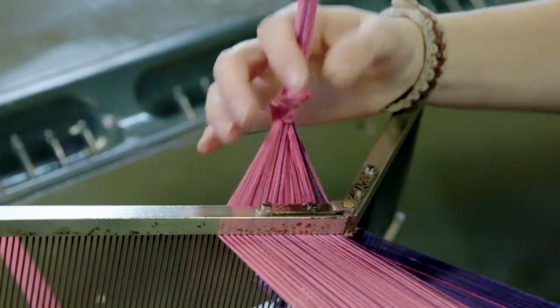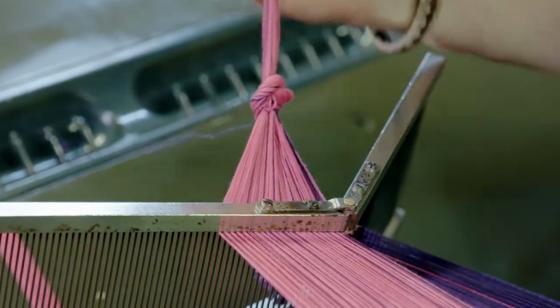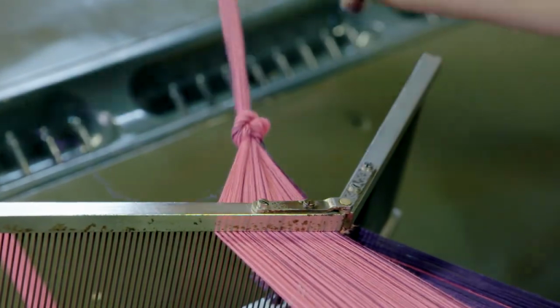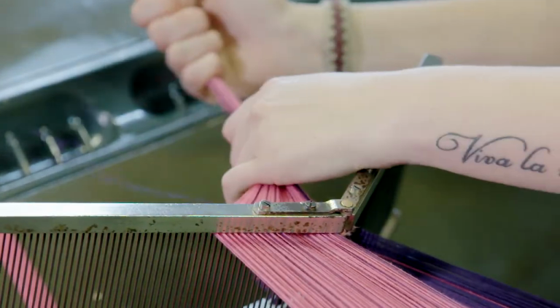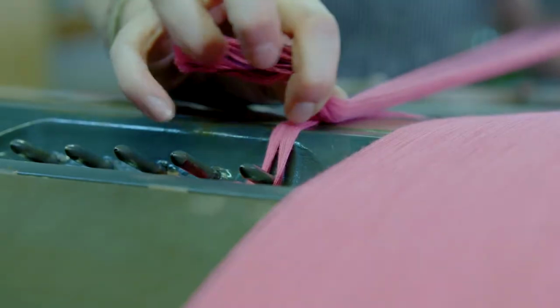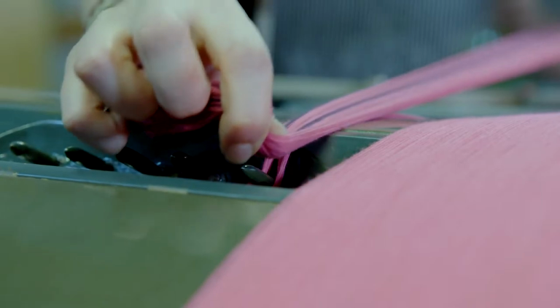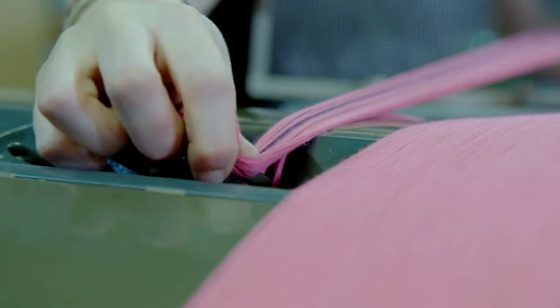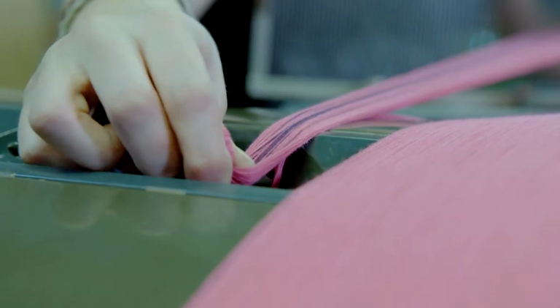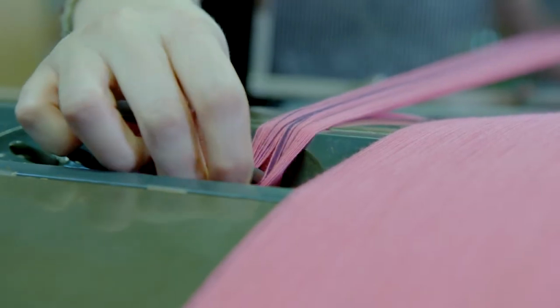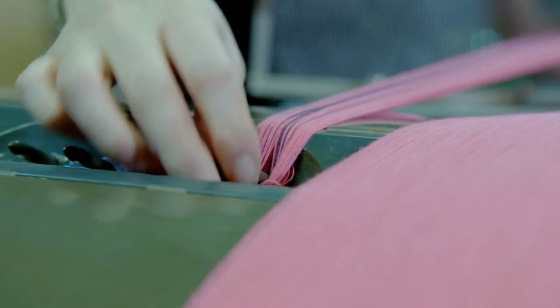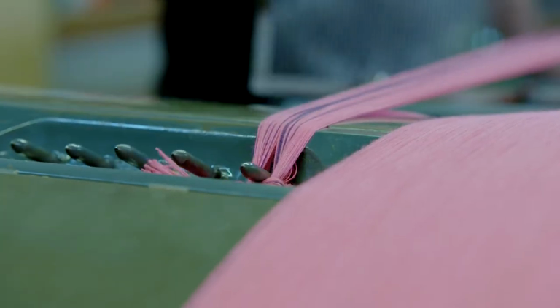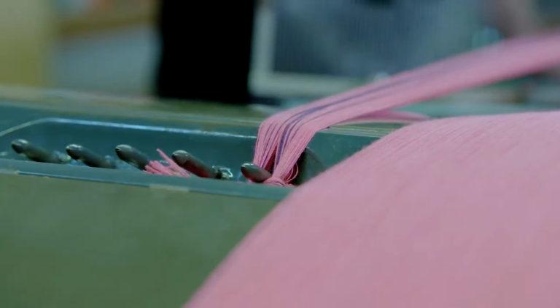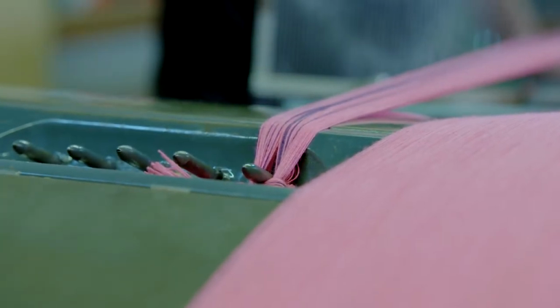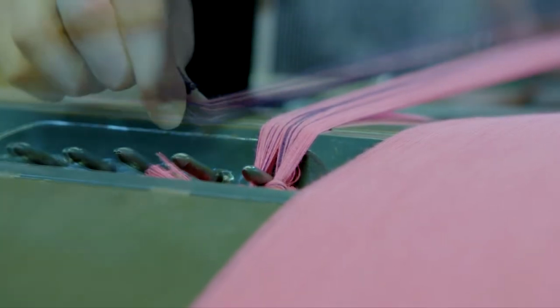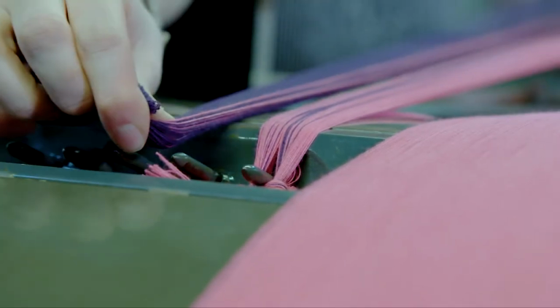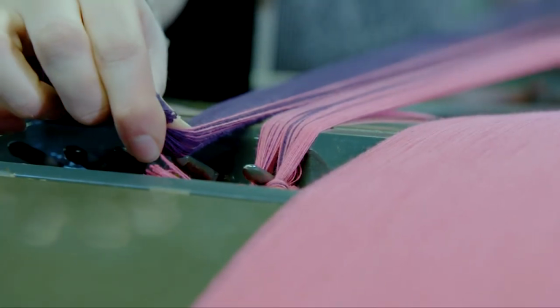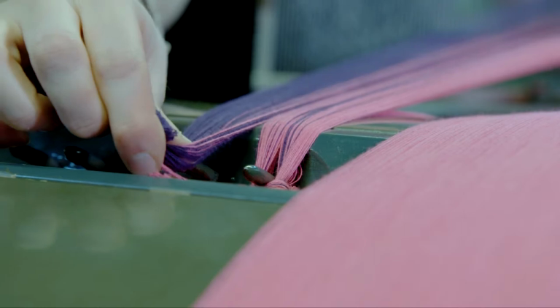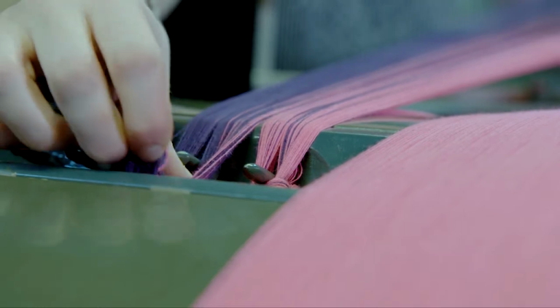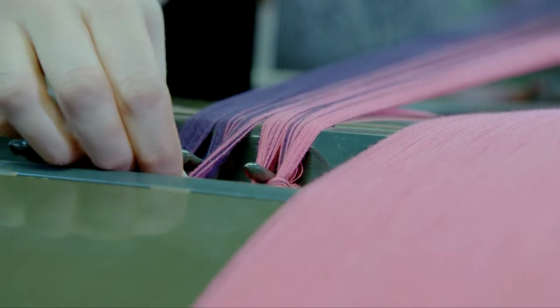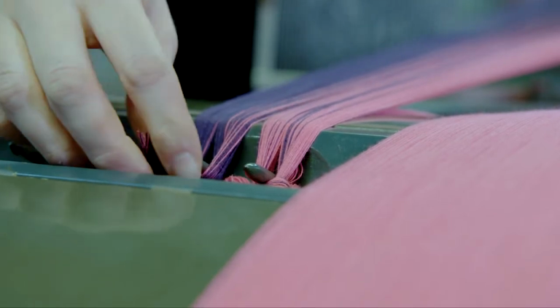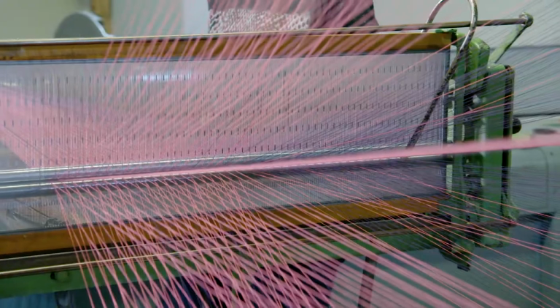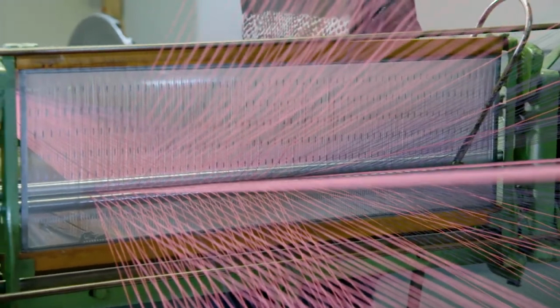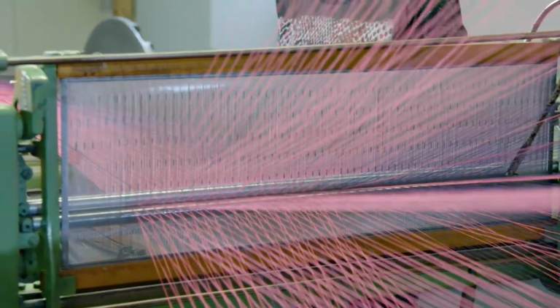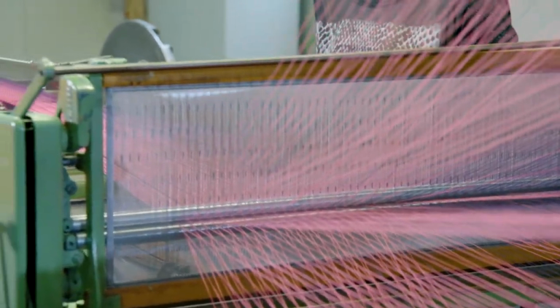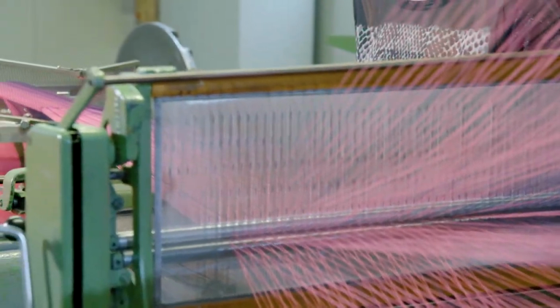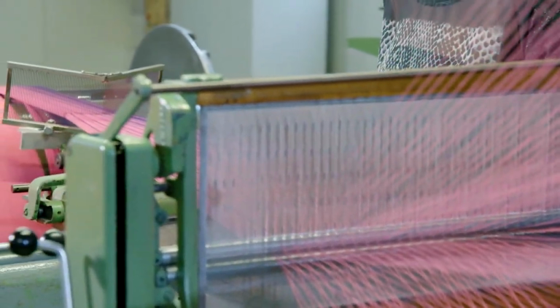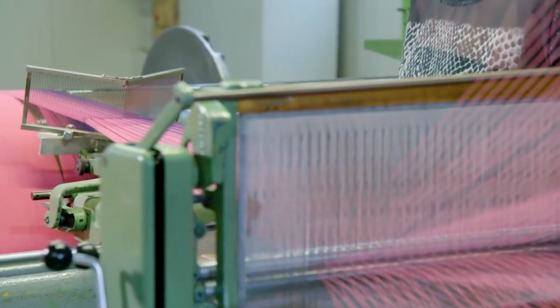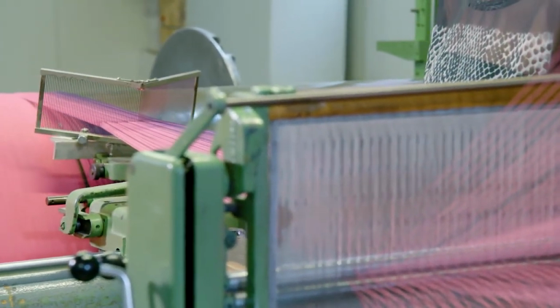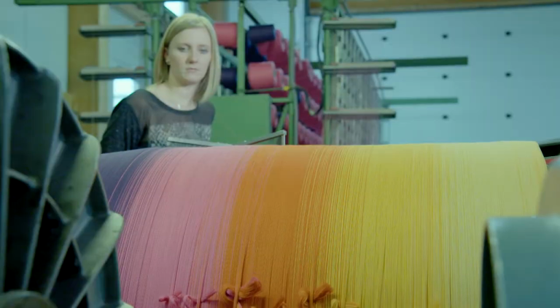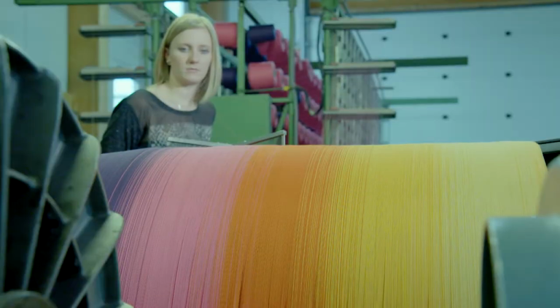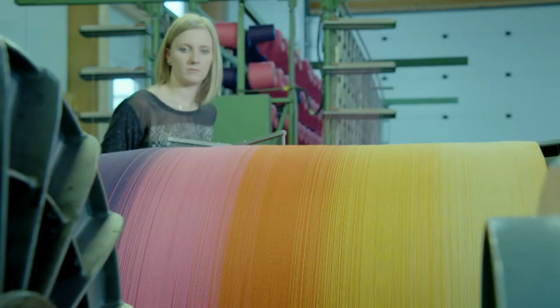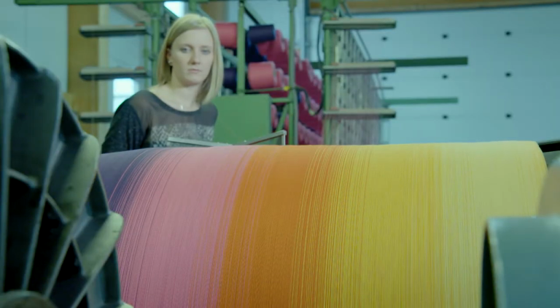In contrast, knitting requires basically one thread. The yarns need to be added to the warping machine to produce the warp. That can be a more or less elaborate process, depending on the variety of the colours in the warp.